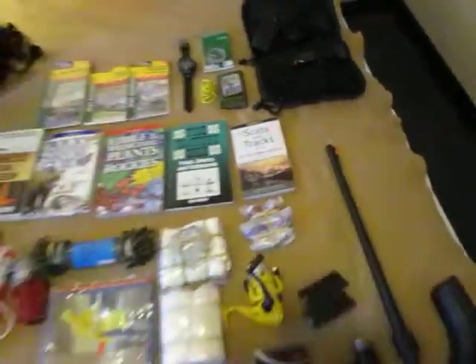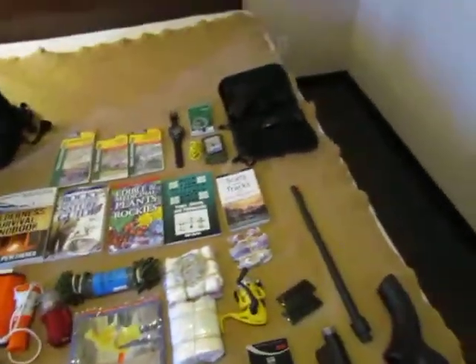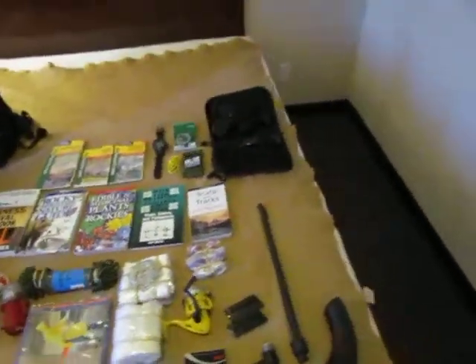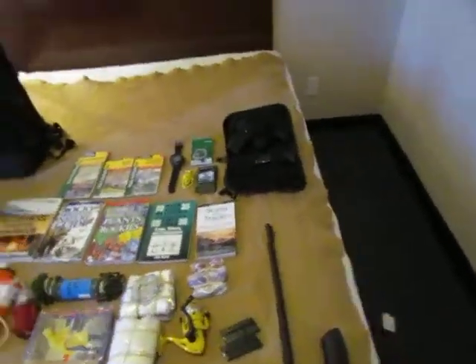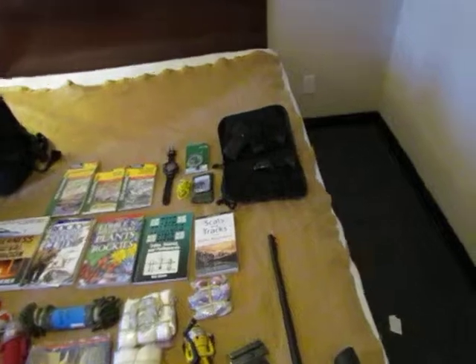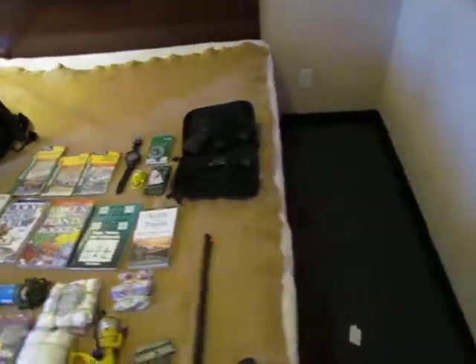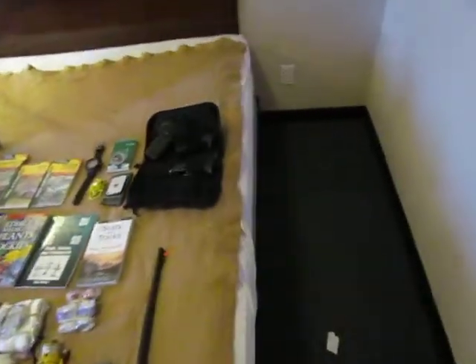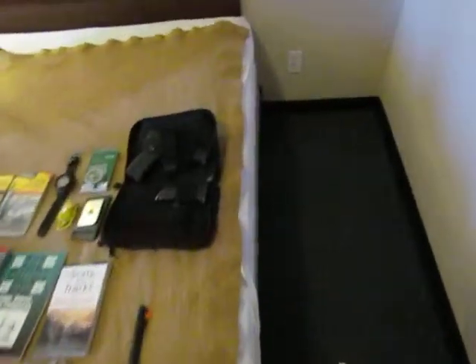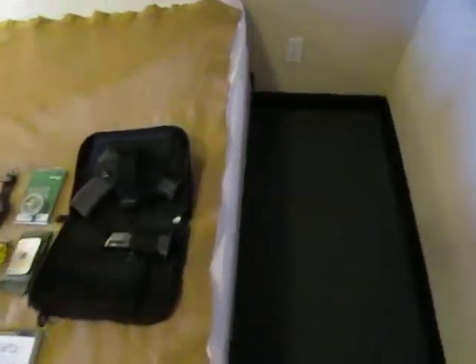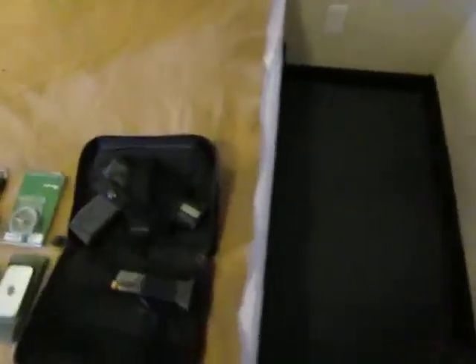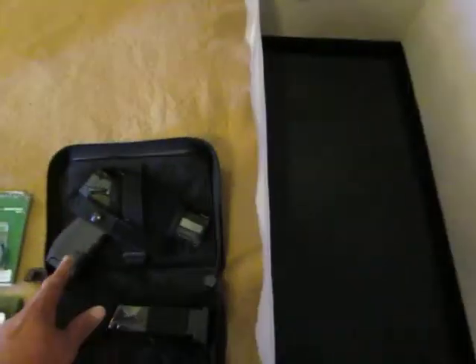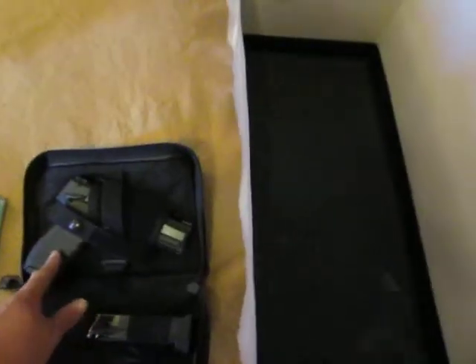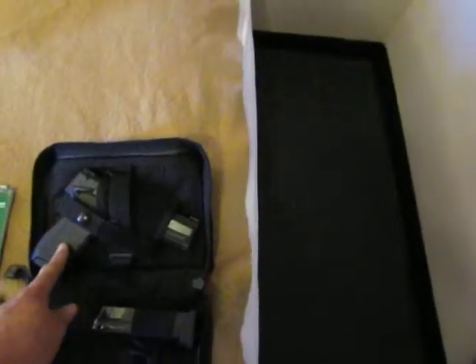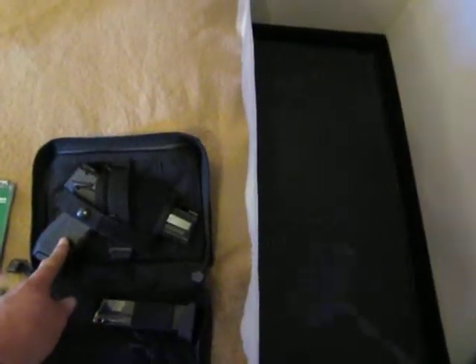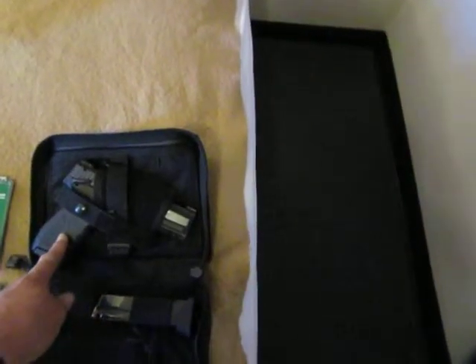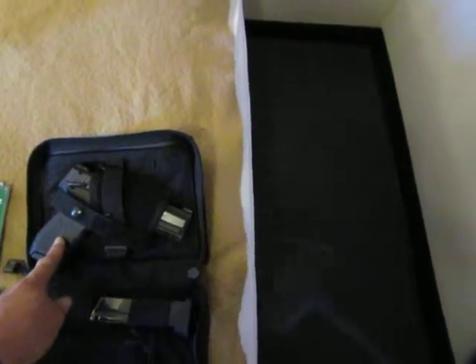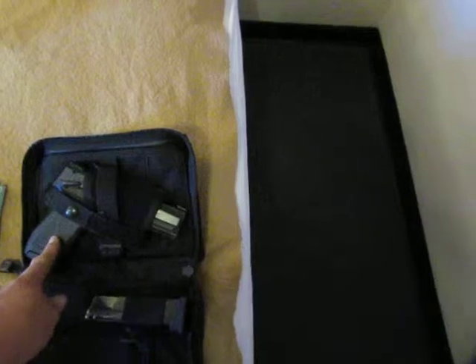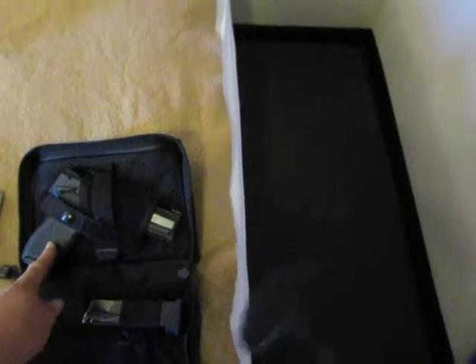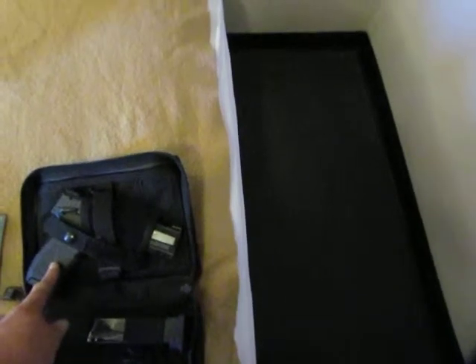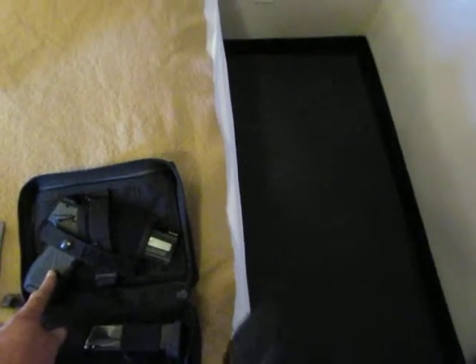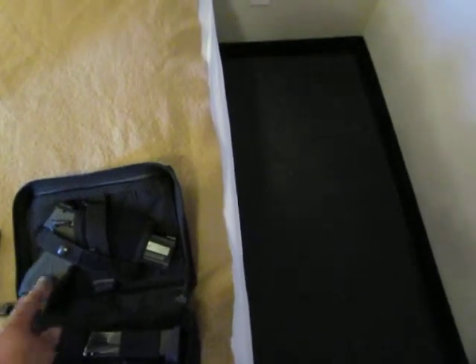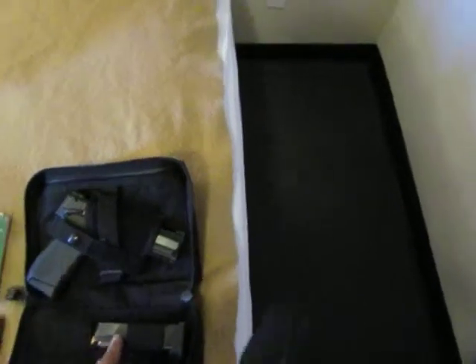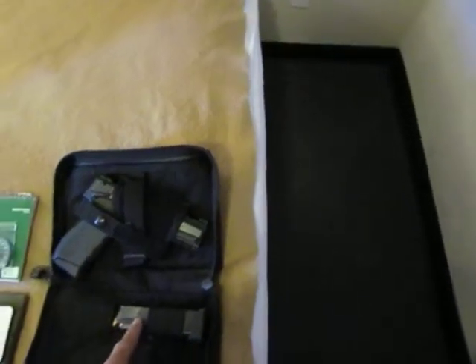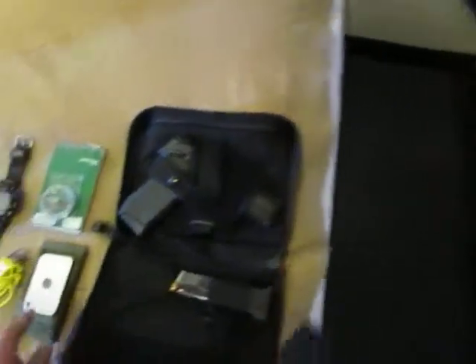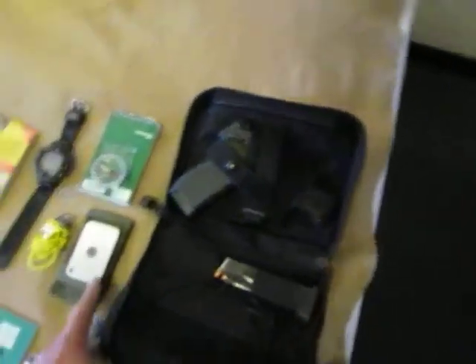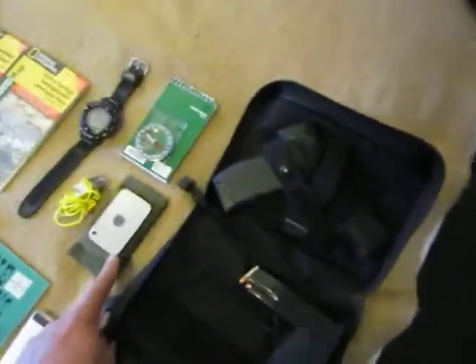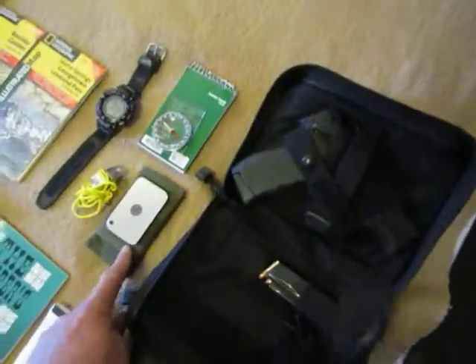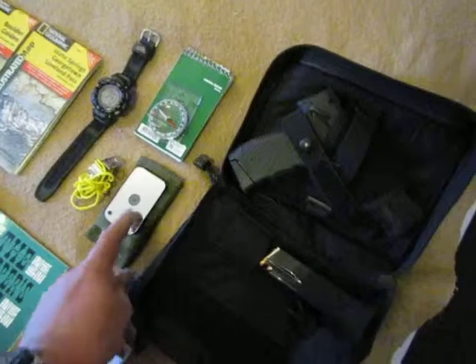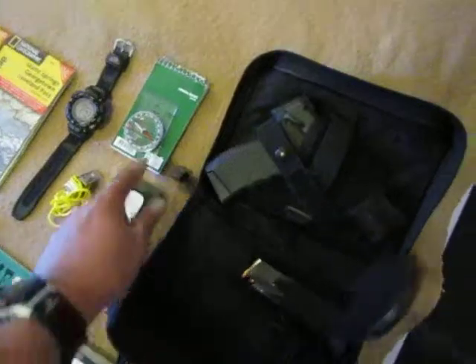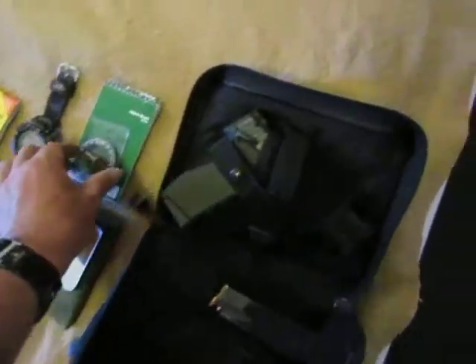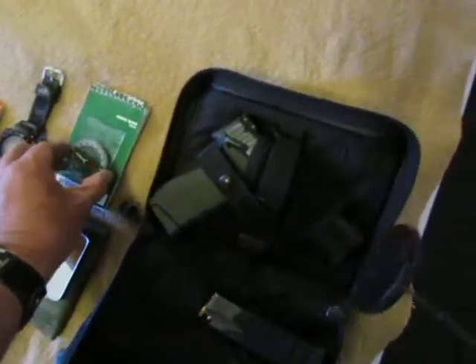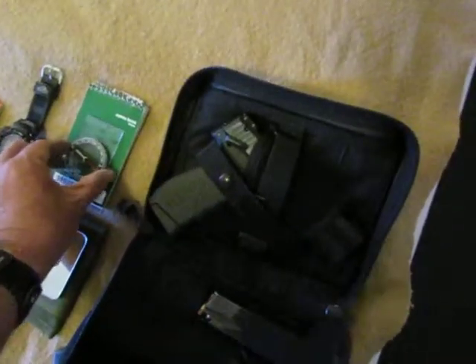At the very top up here is a waste bag holding a Taurus 24/7 G2 in 40 caliber with an extra magazine. There's also another GI signaling mirror with a sight glass, and a map compass.